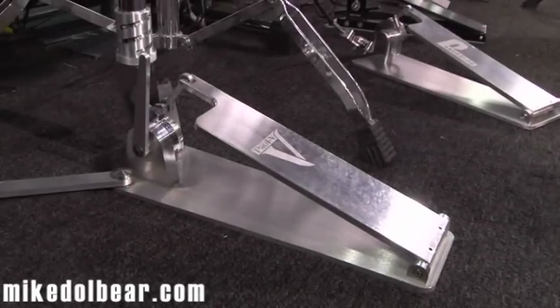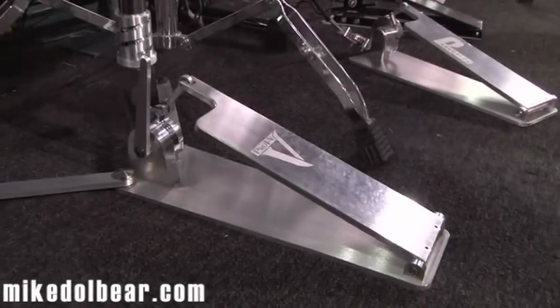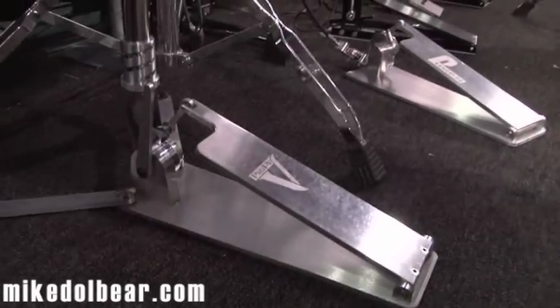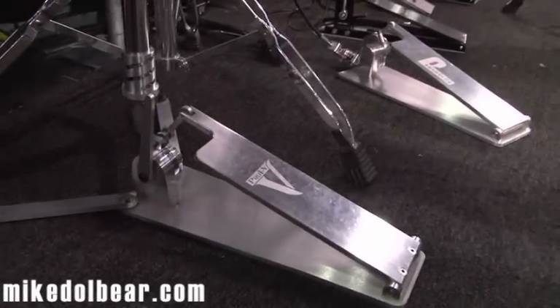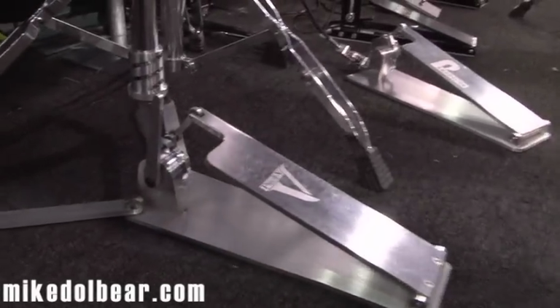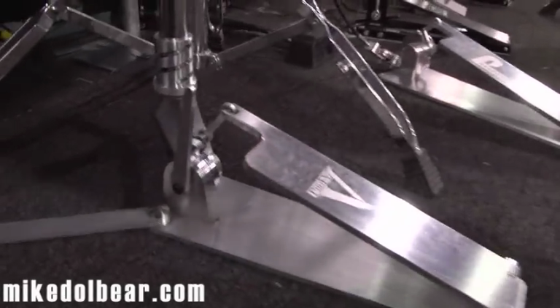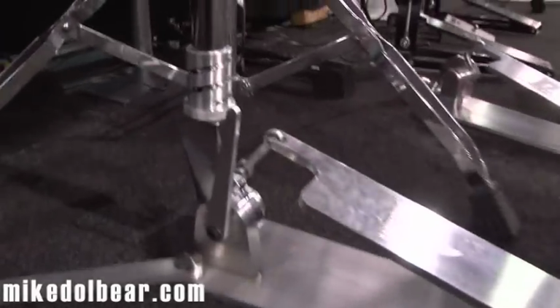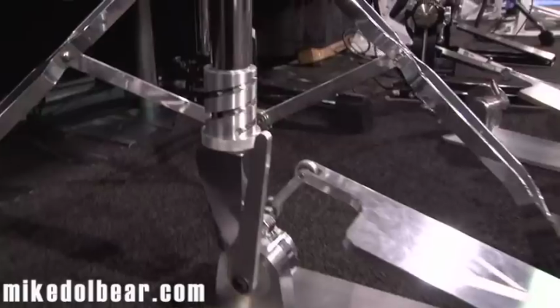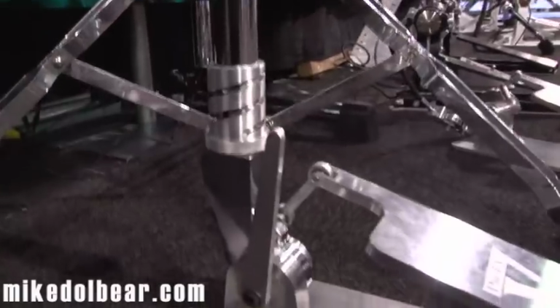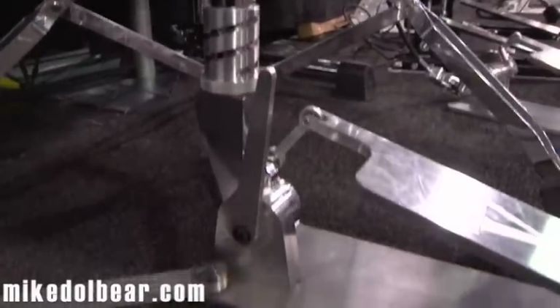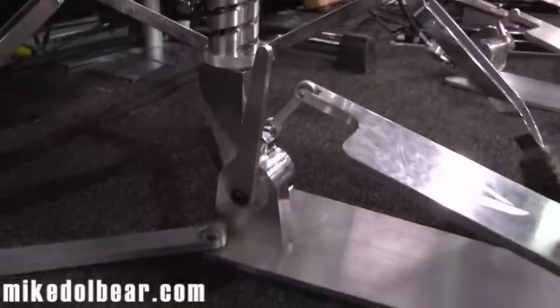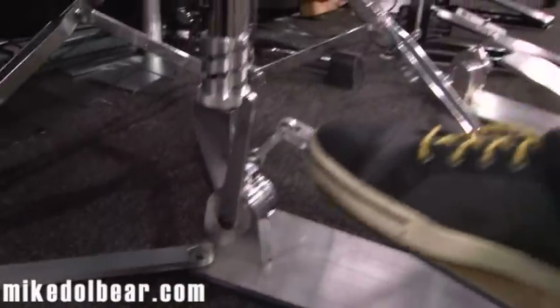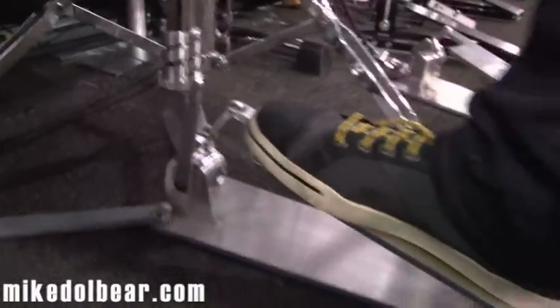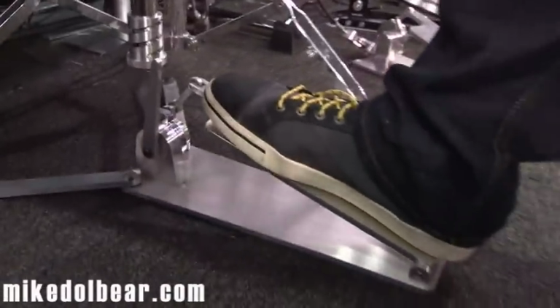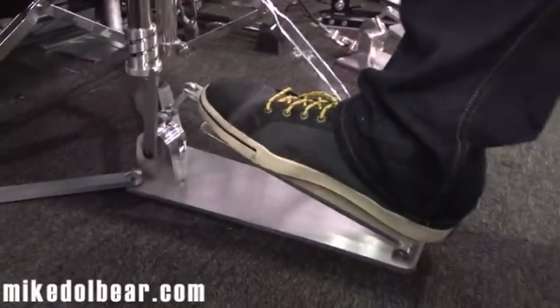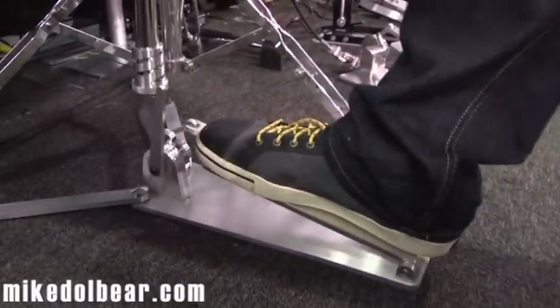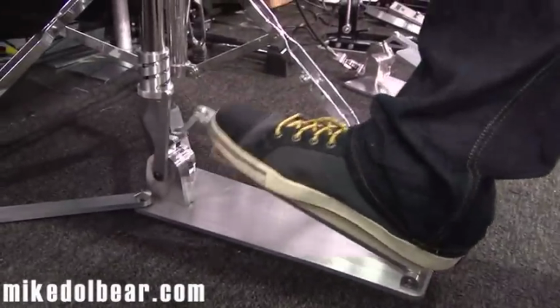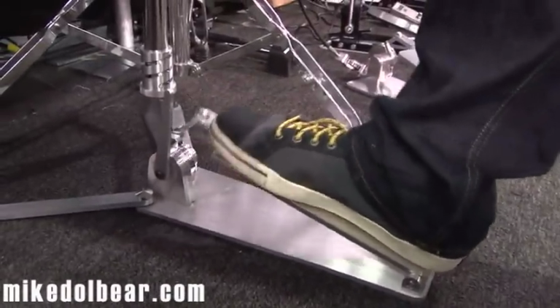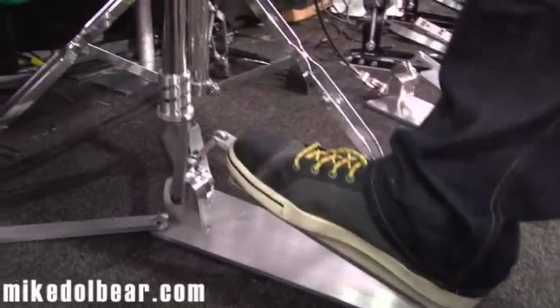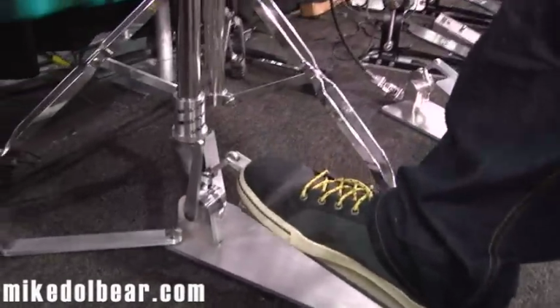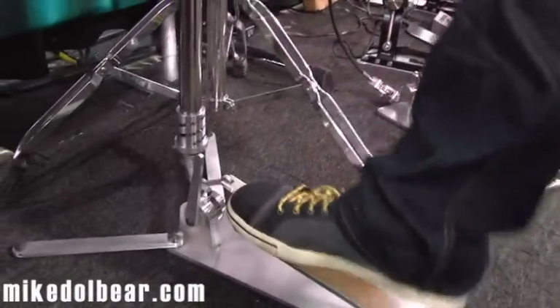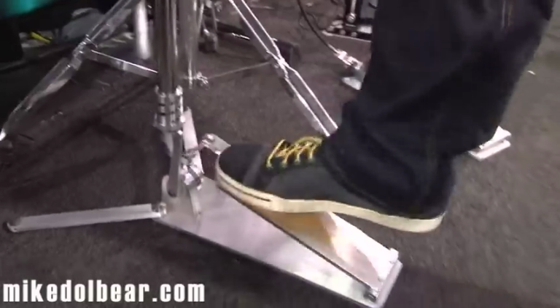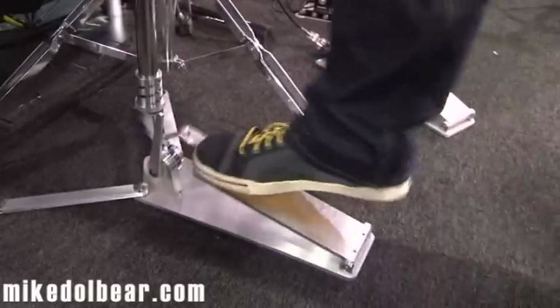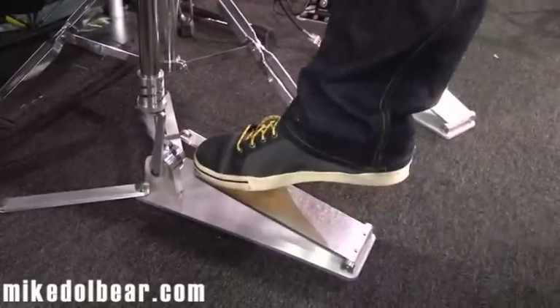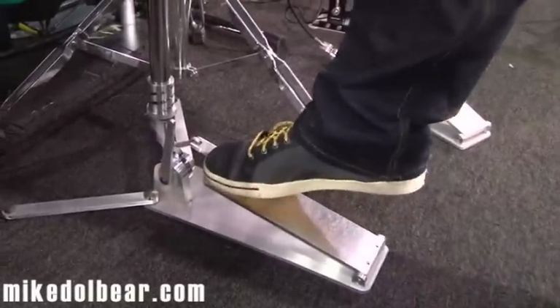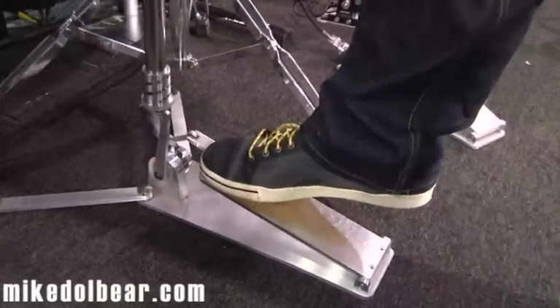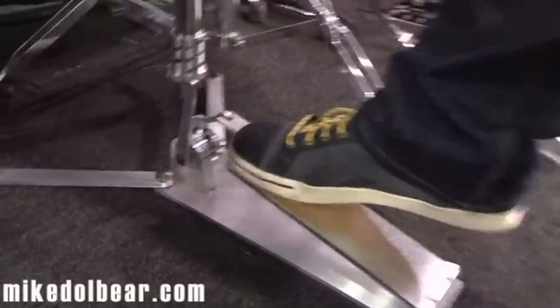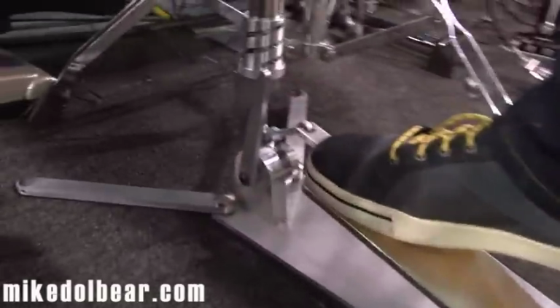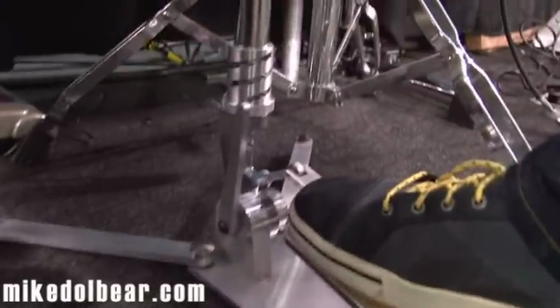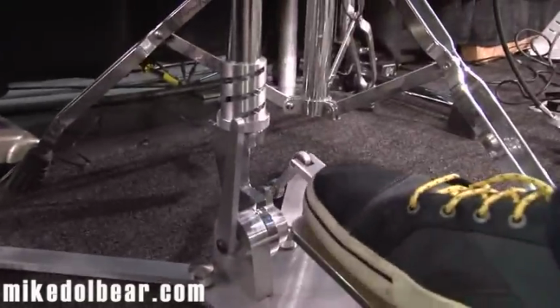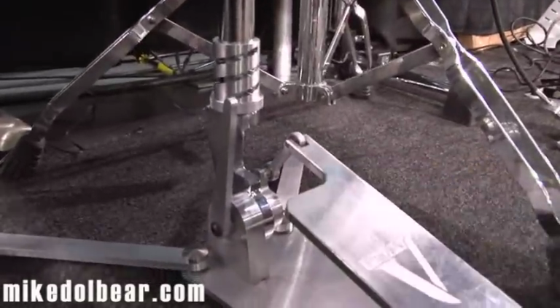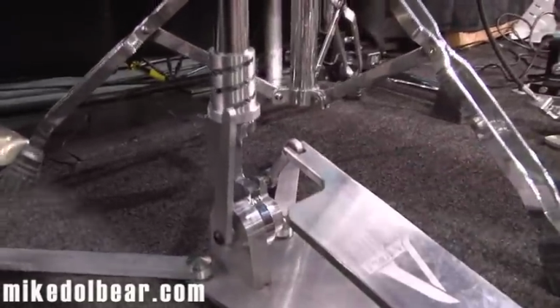We were passing the TRIK stand and we saw these and we just had to come and get some footage of them. This is the TRIK hi-hat stand, and you can't get much more minimal than that.